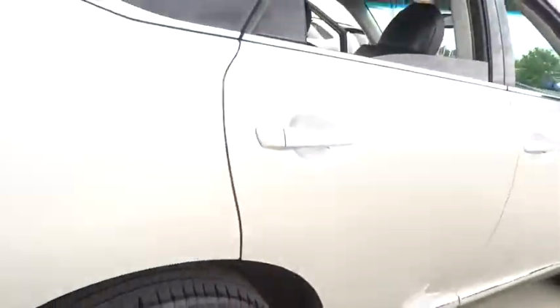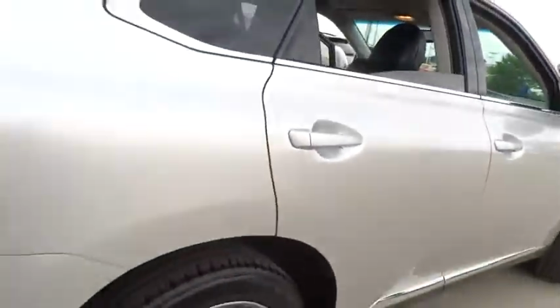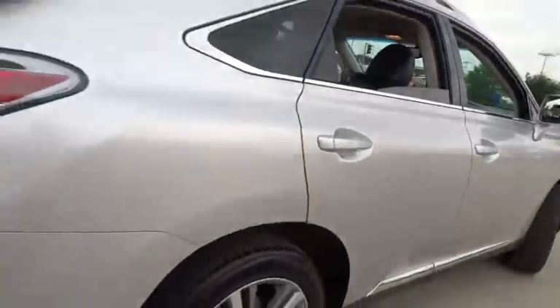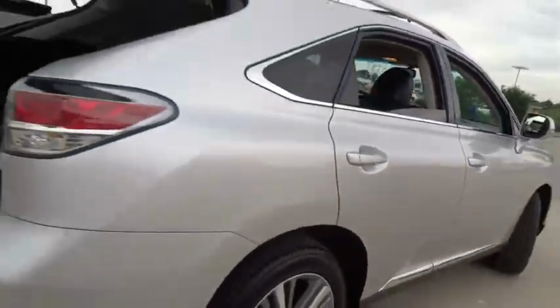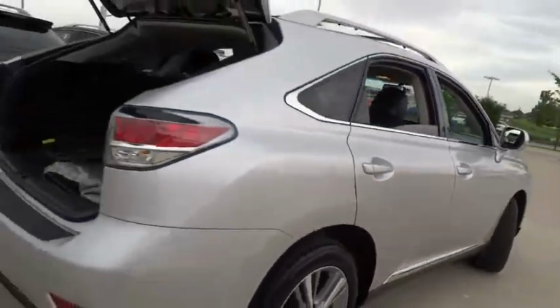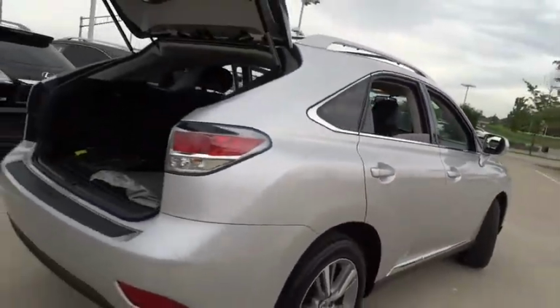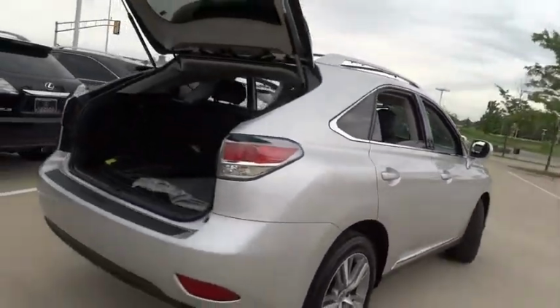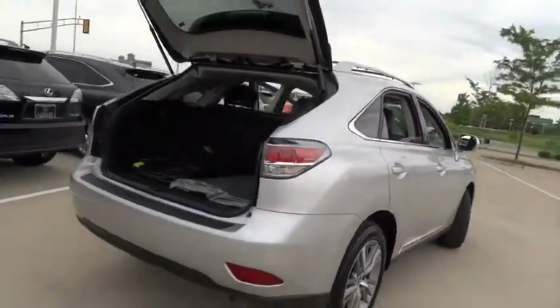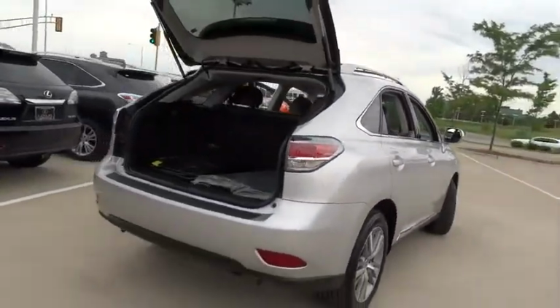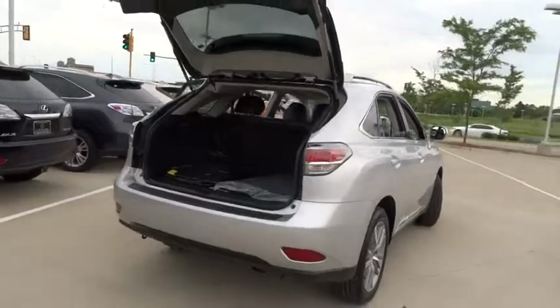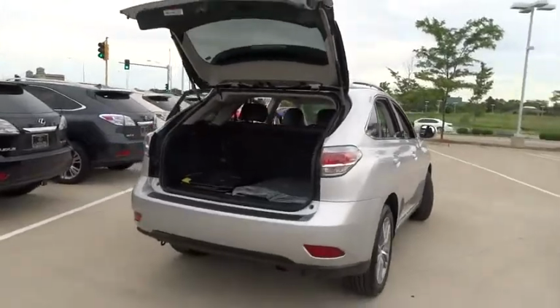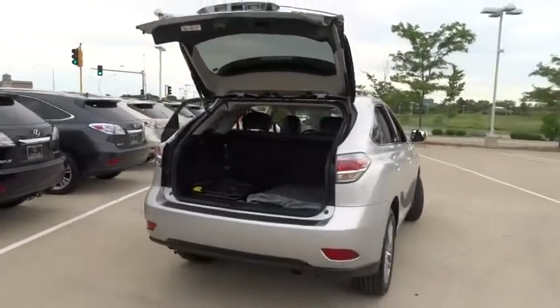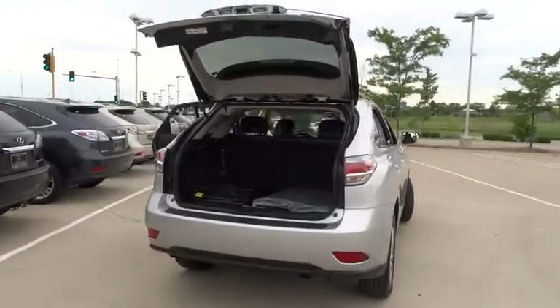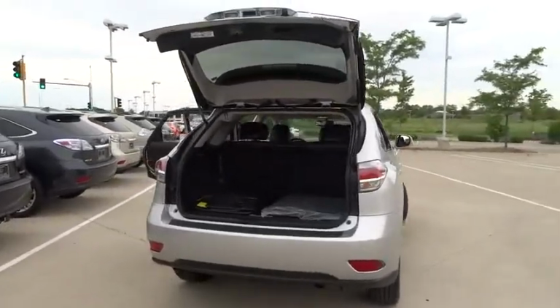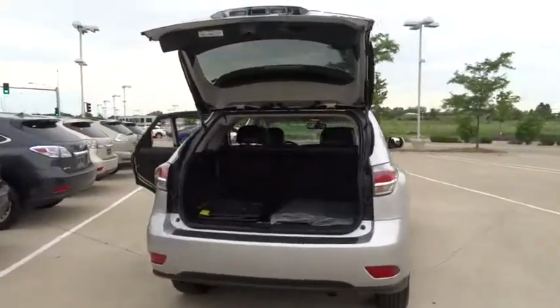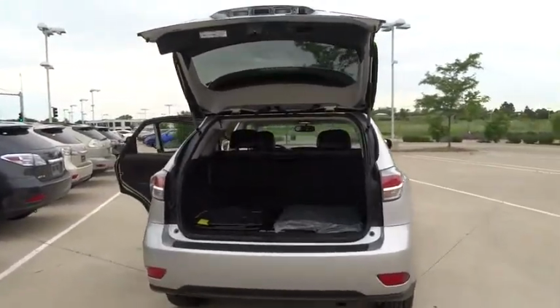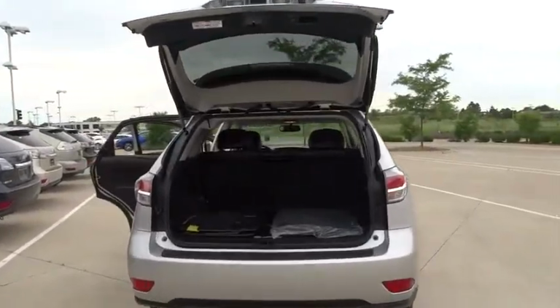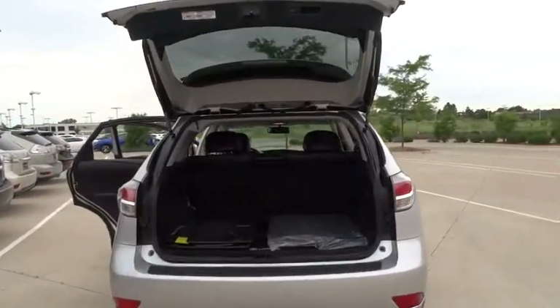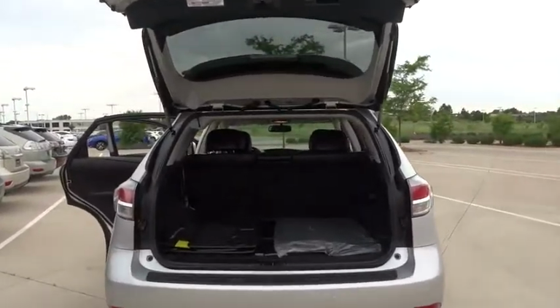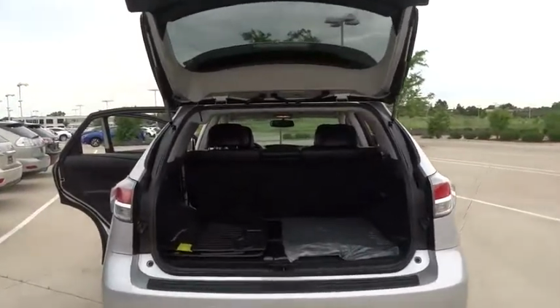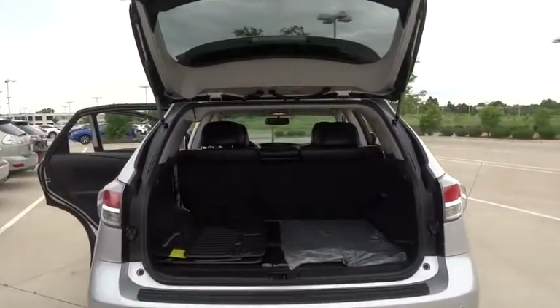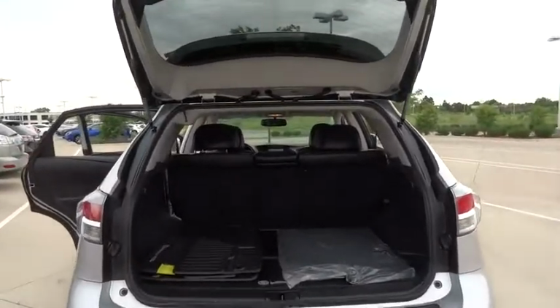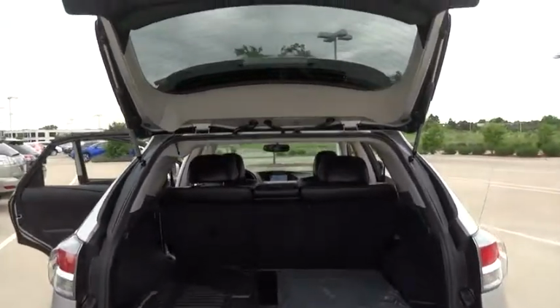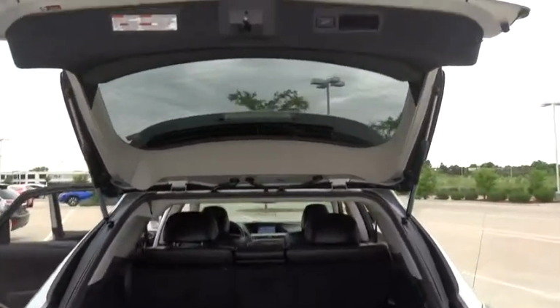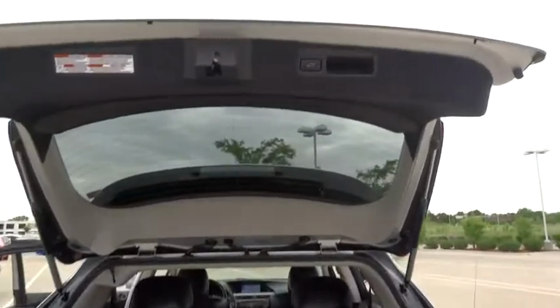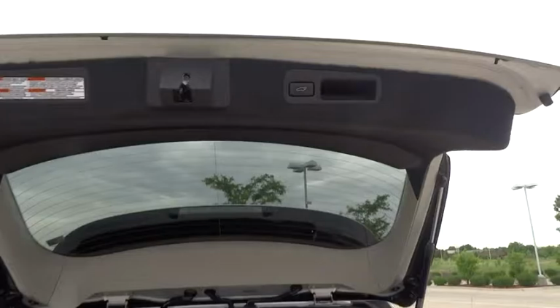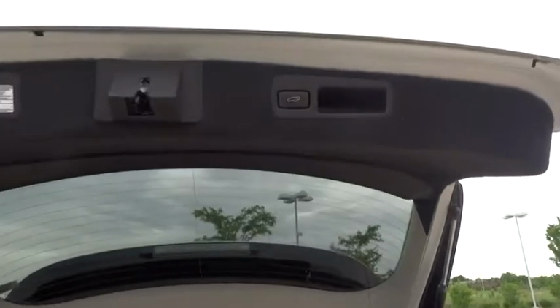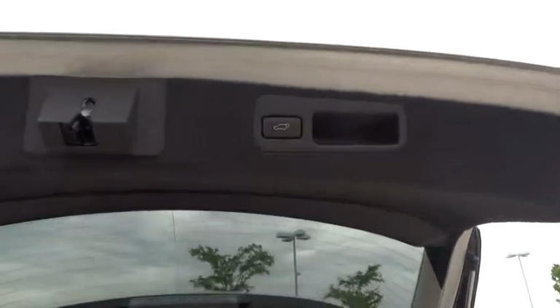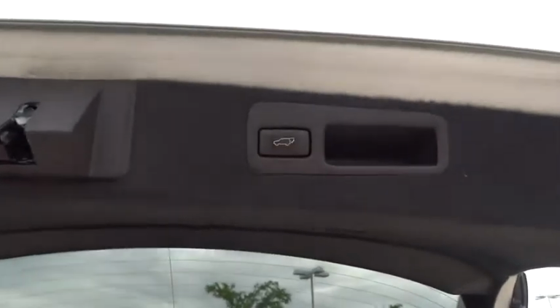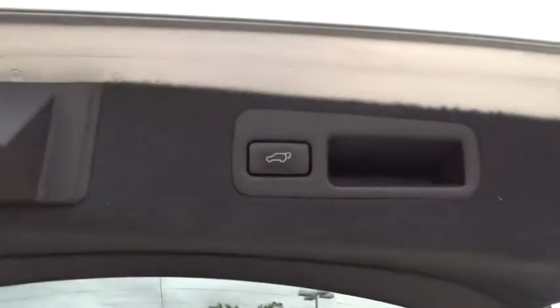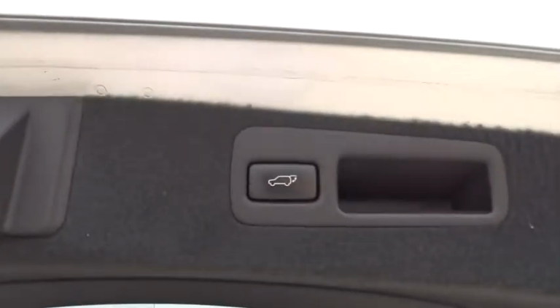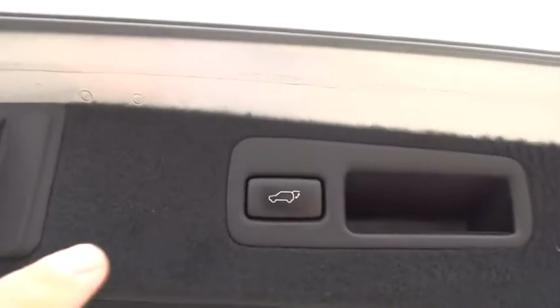Stability control, traction control, power passenger seat, keyless entry, steering wheel audio control, power liftgate, anti-lock braking system, backup camera.